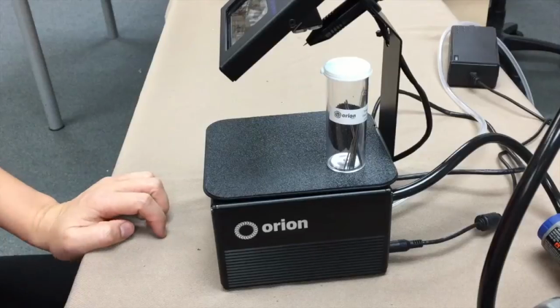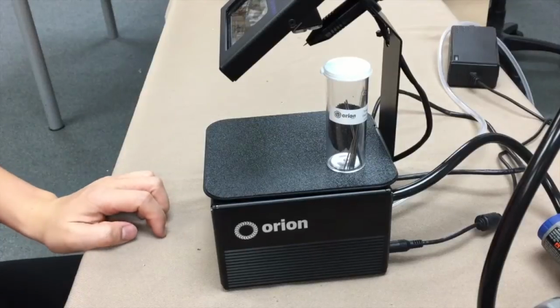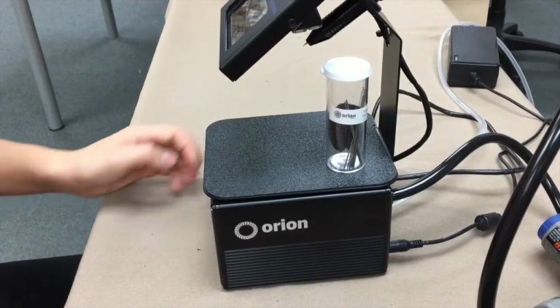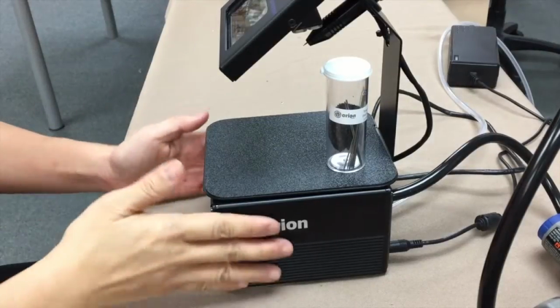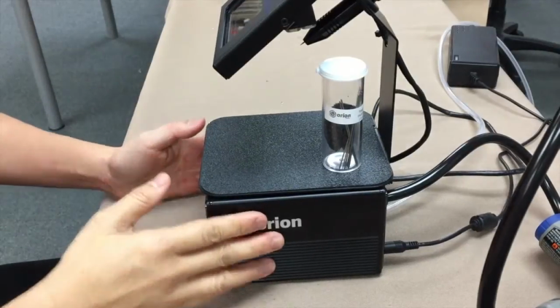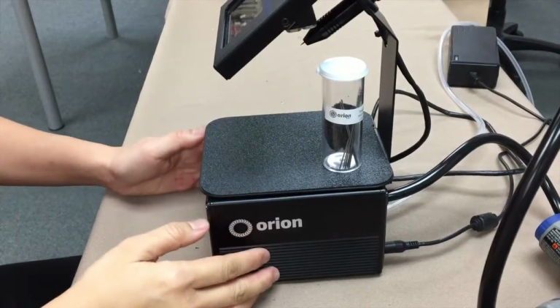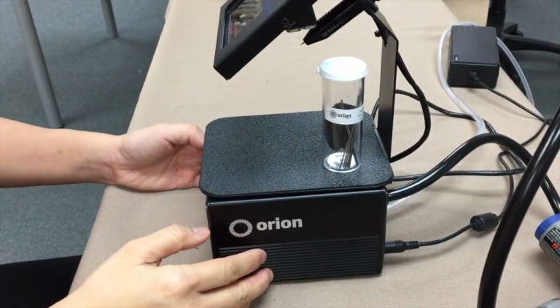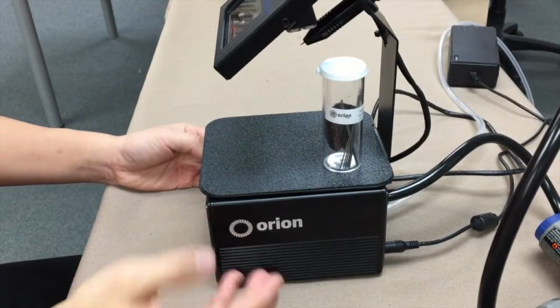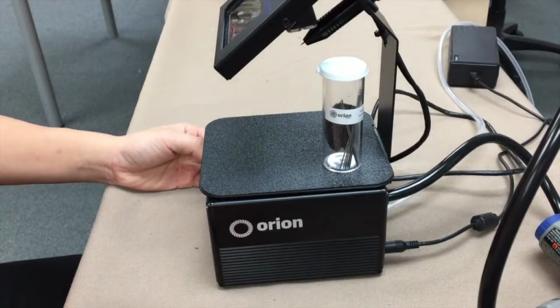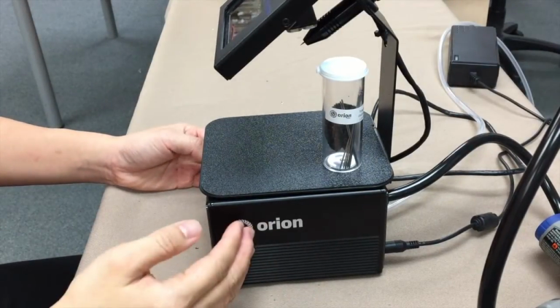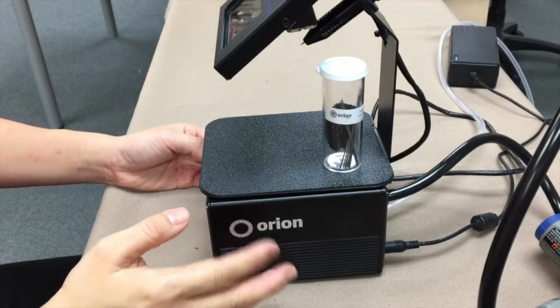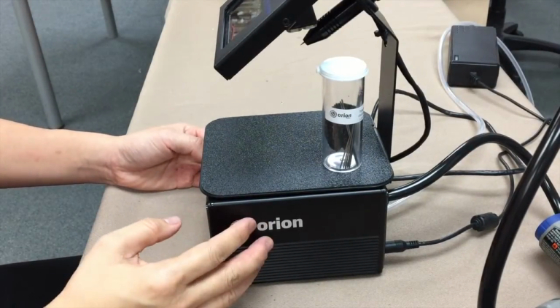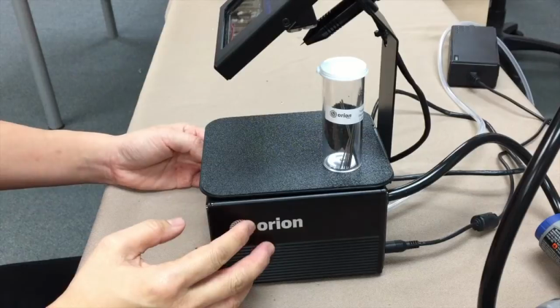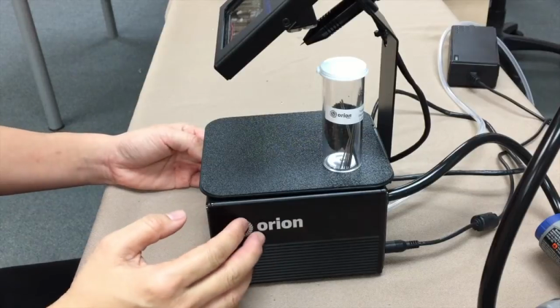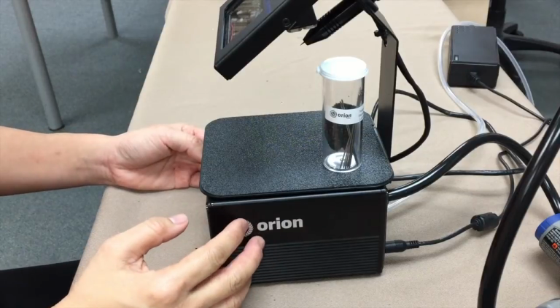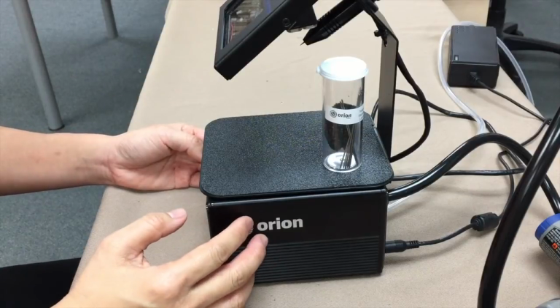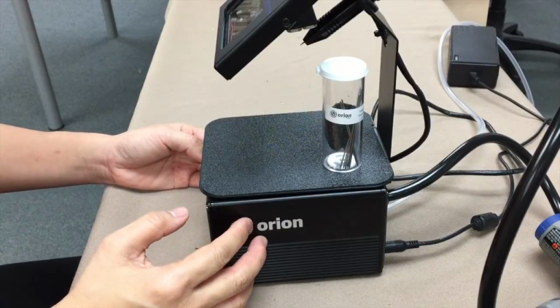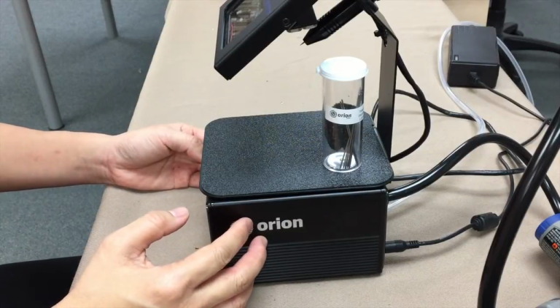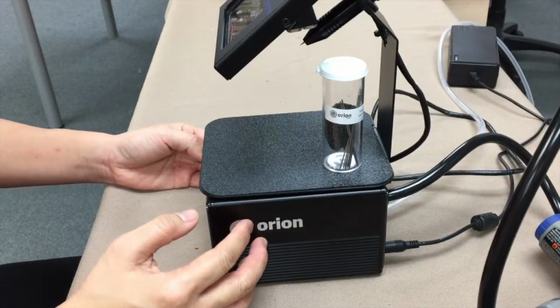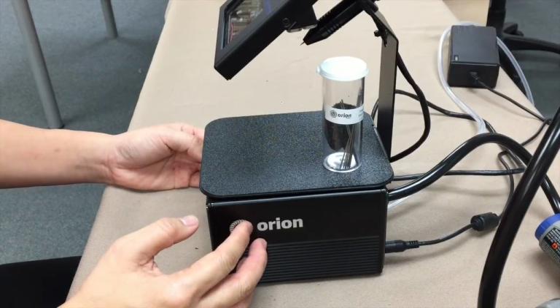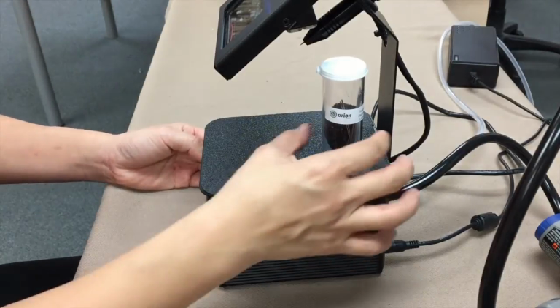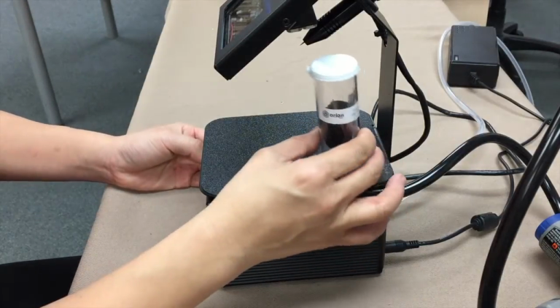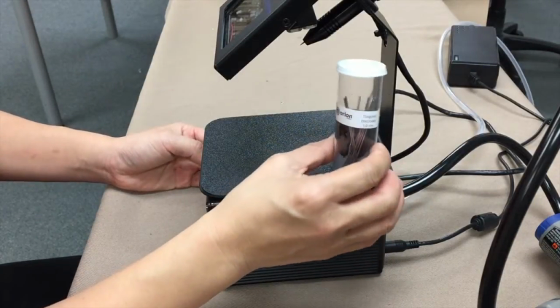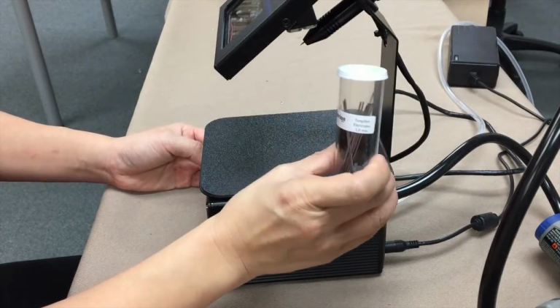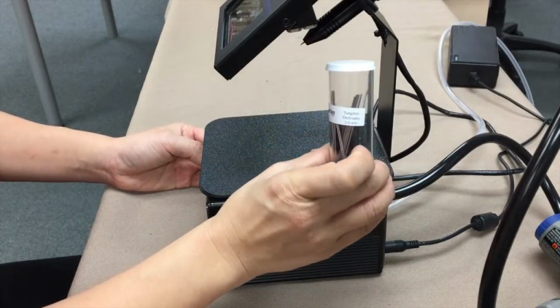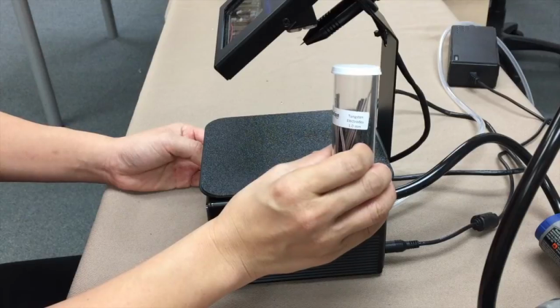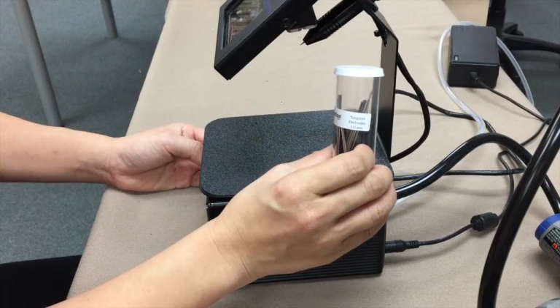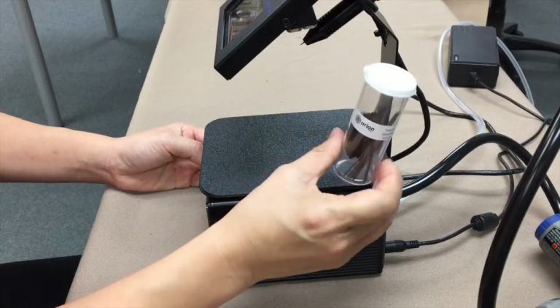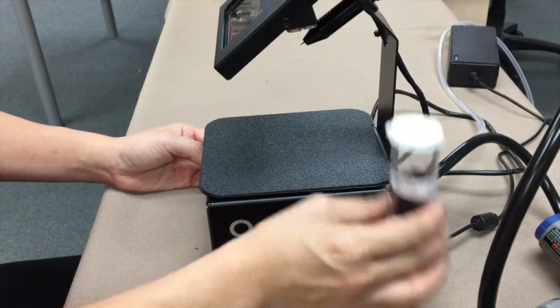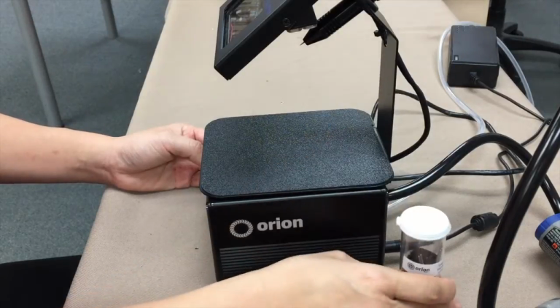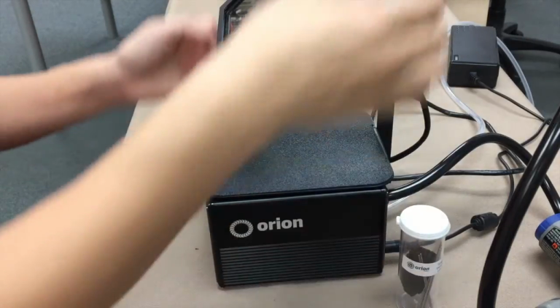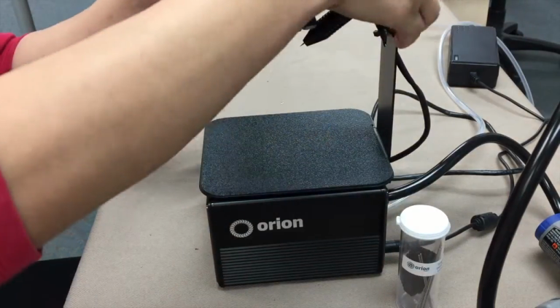Hi, this is Dana from Stones and Bindings. I'm here to talk about my lovely new toy, the Orion Impulse Micro-Welder and the tungsten electrodes — the little needles that you weld through.